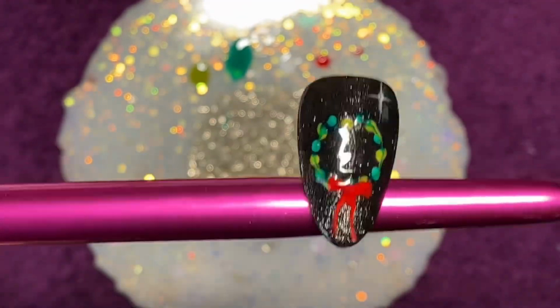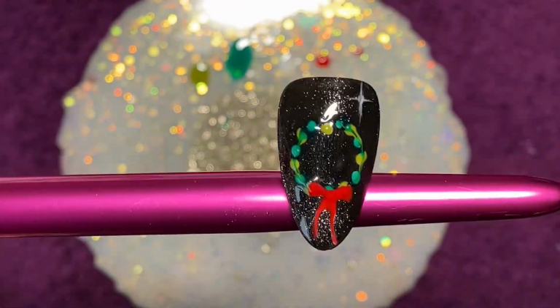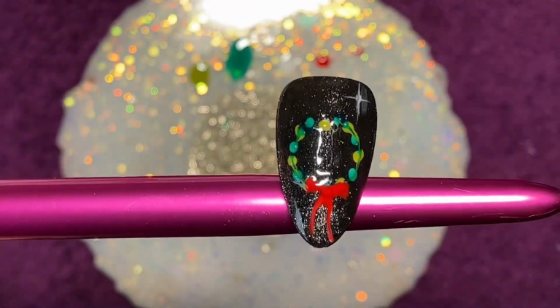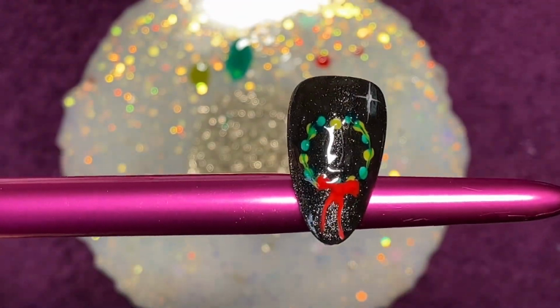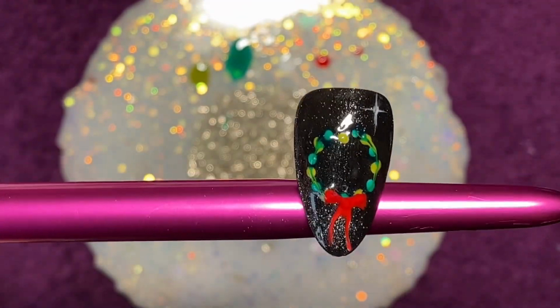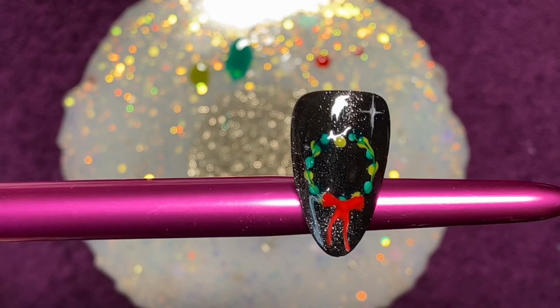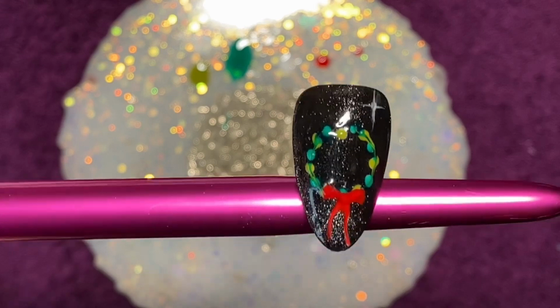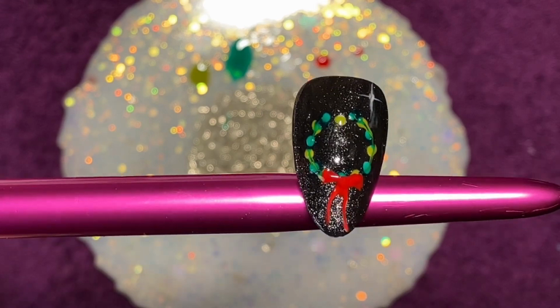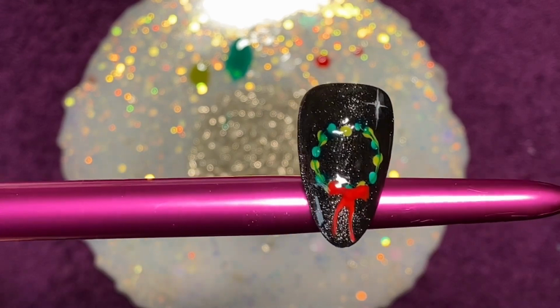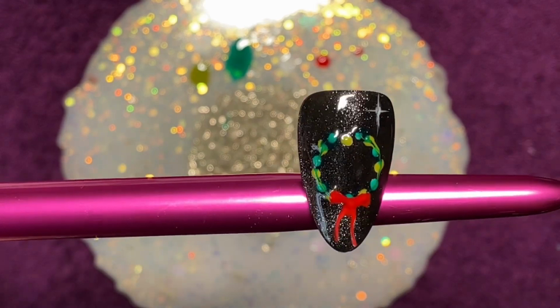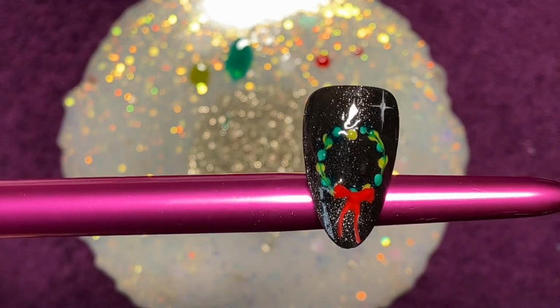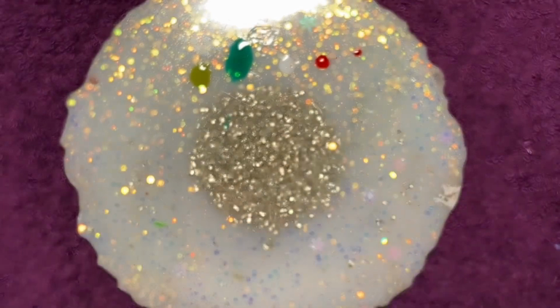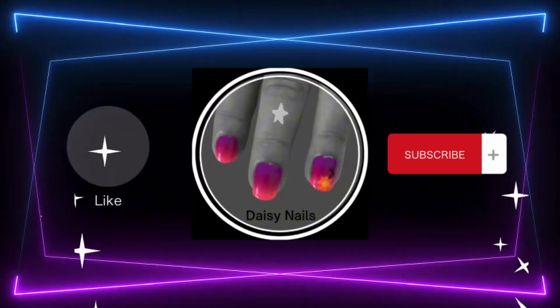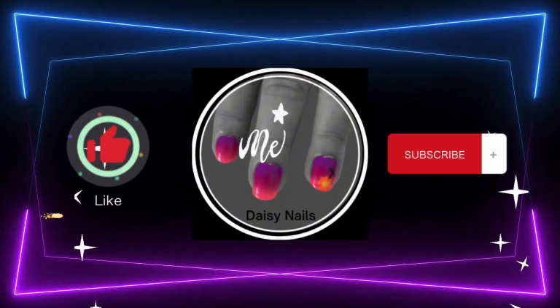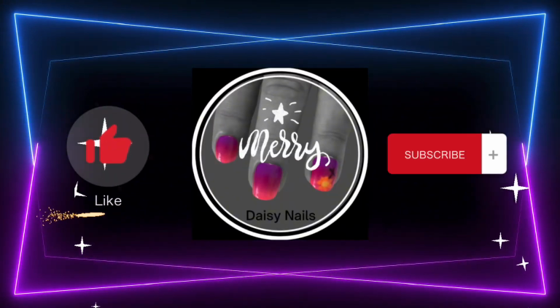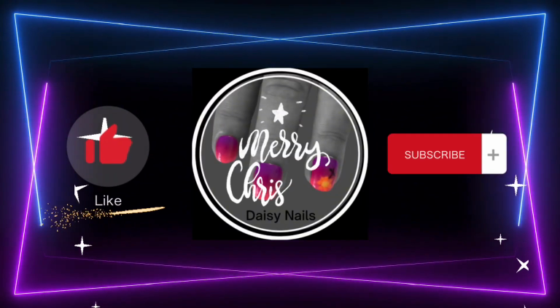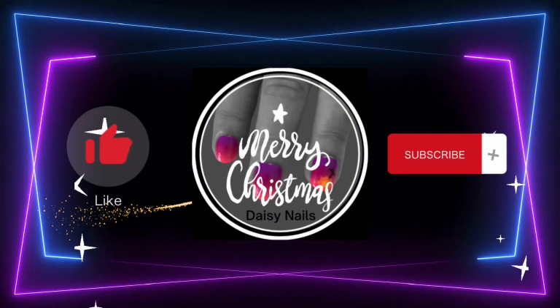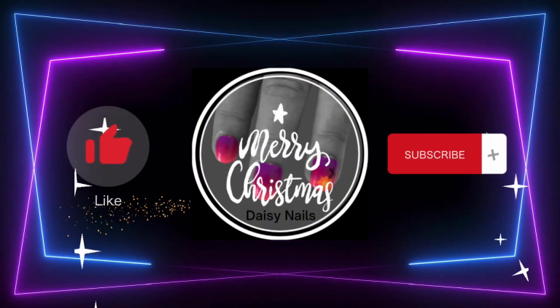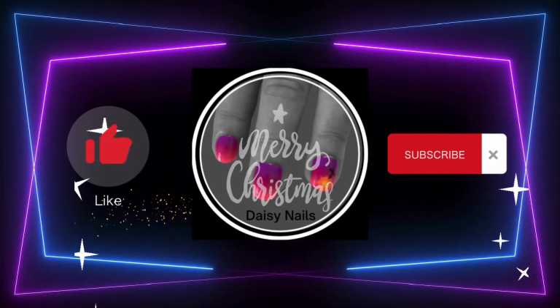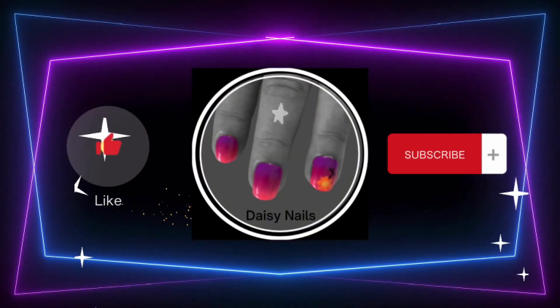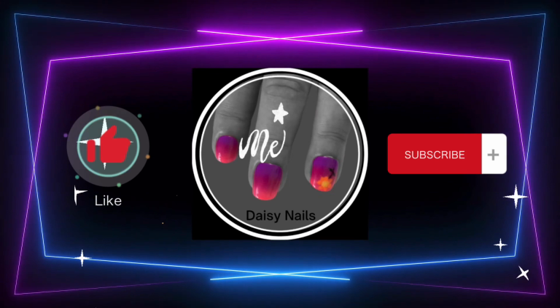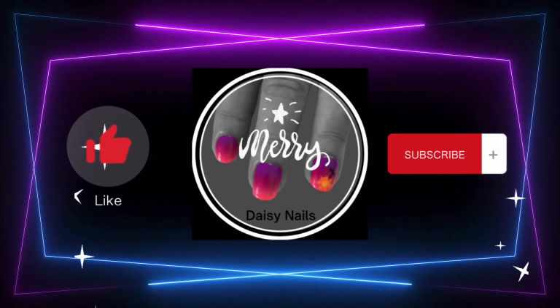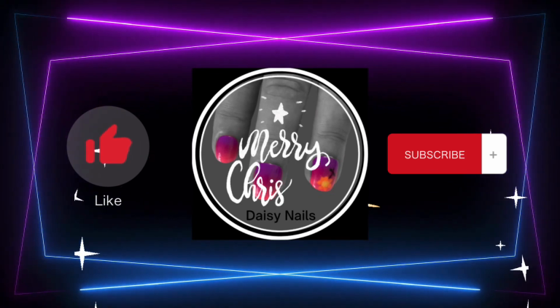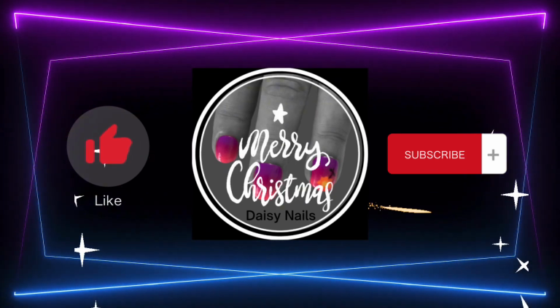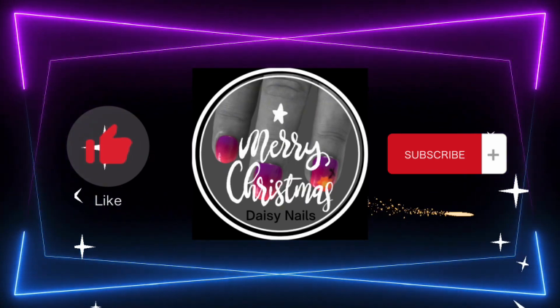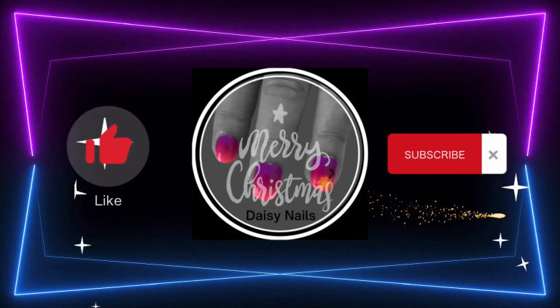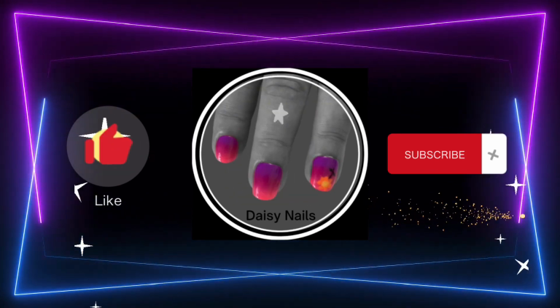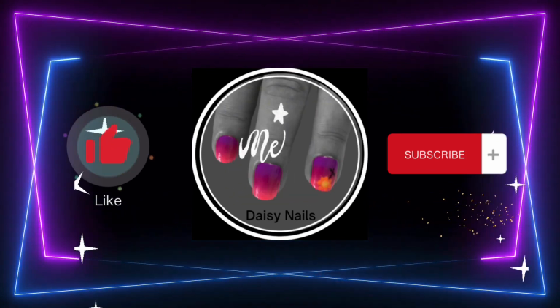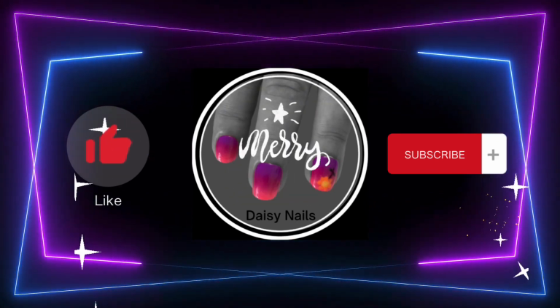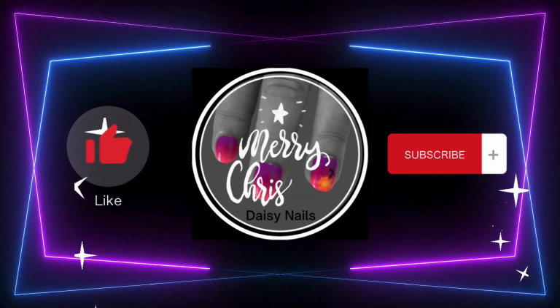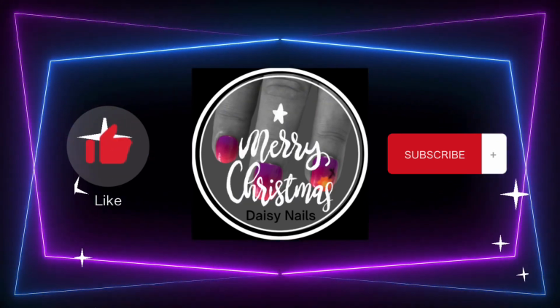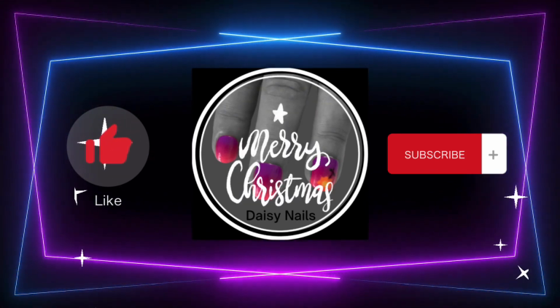There we go — nice easy wreath, anyone could do it, even me. Don't forget to click like, subscribe, catch all my Advent videos, and I will see you again tomorrow. Bye!